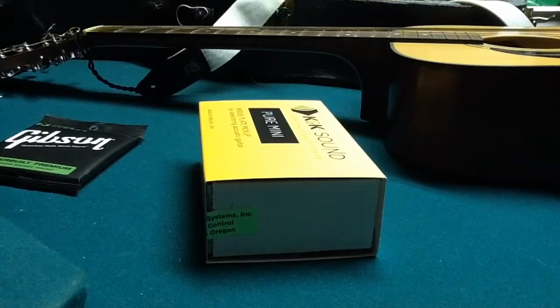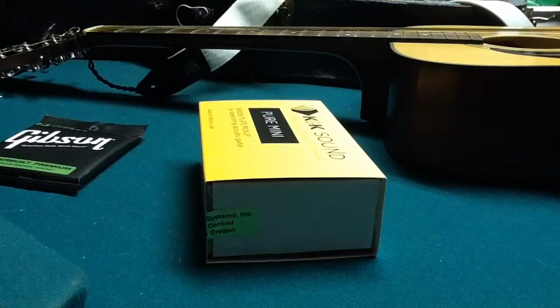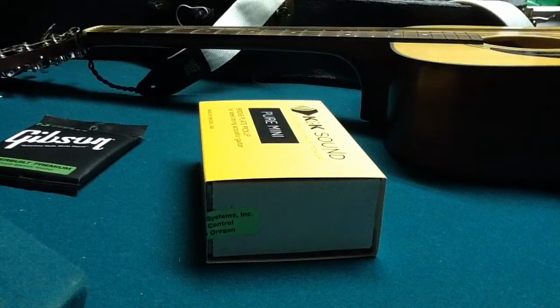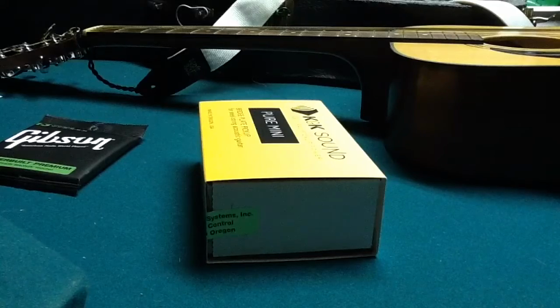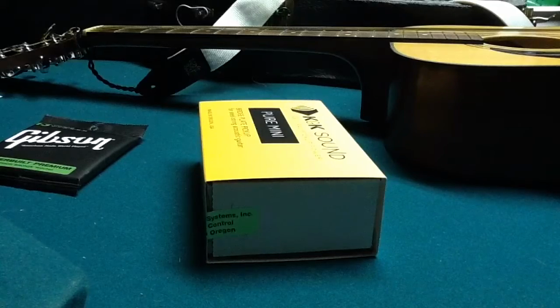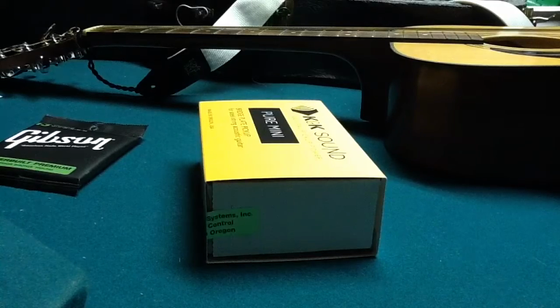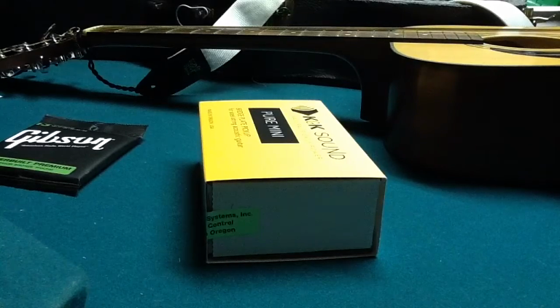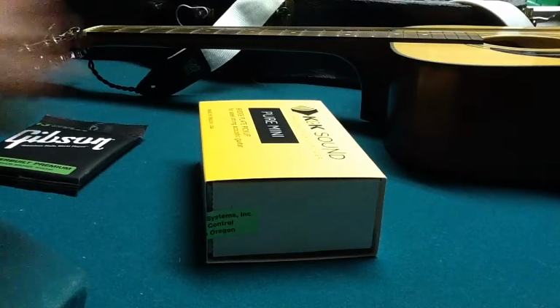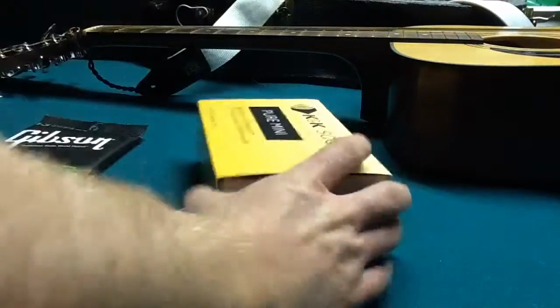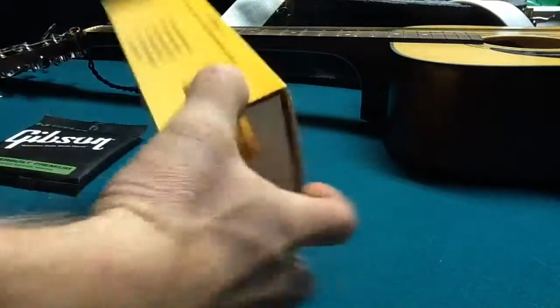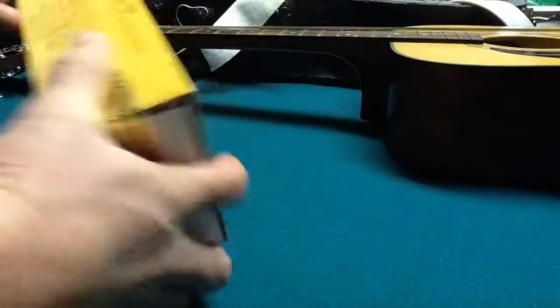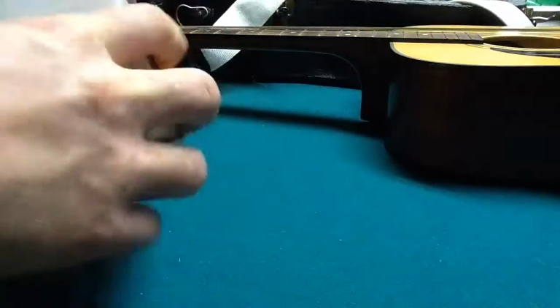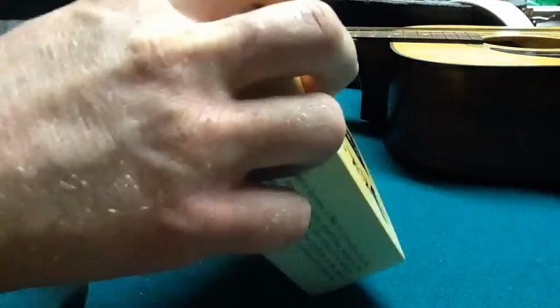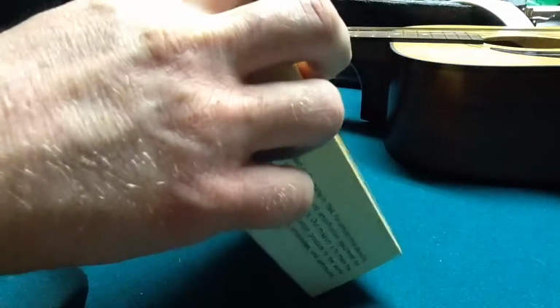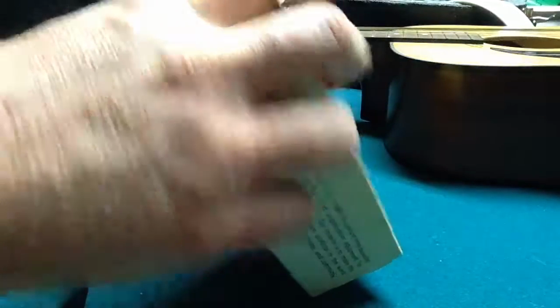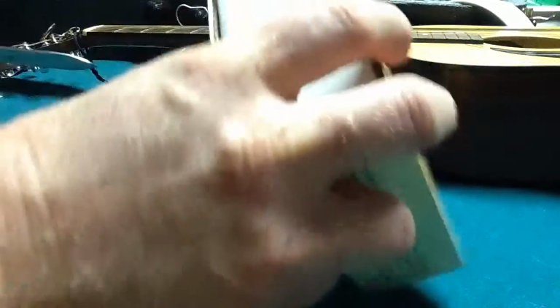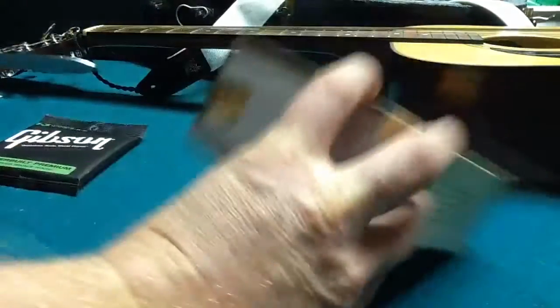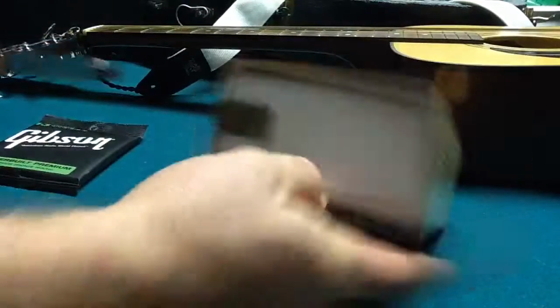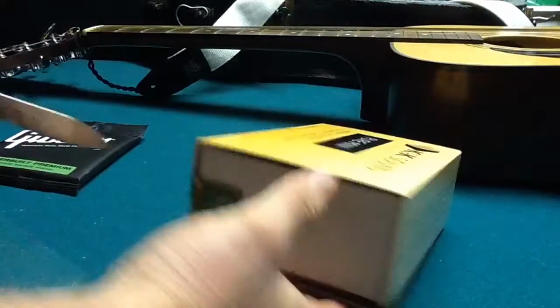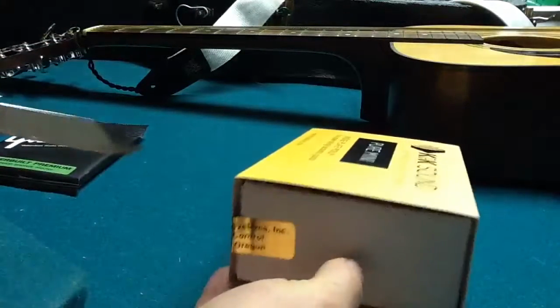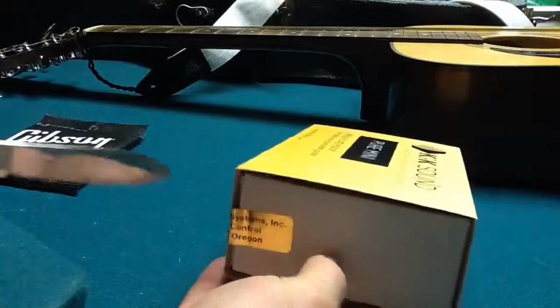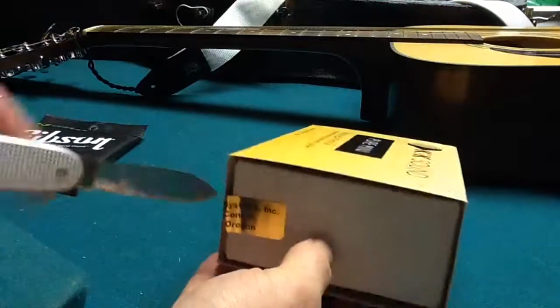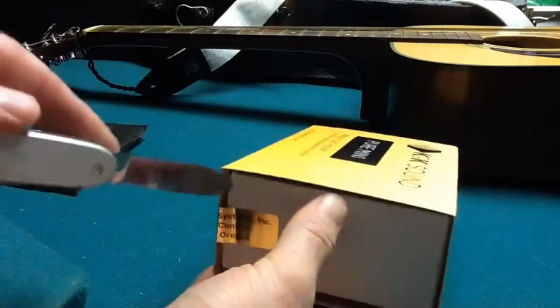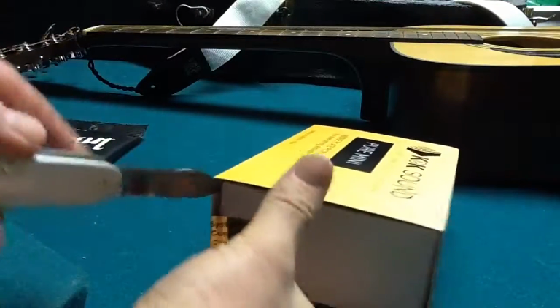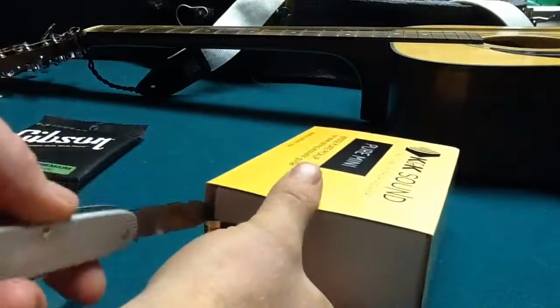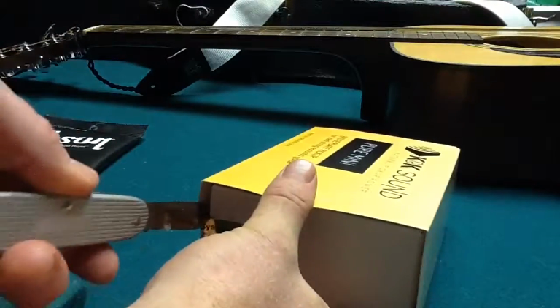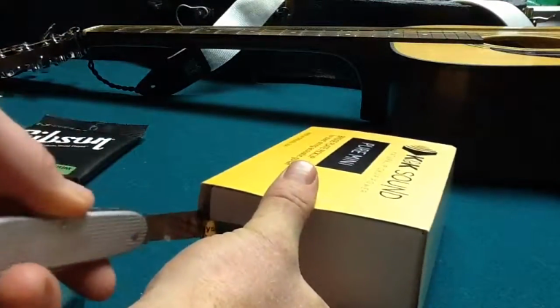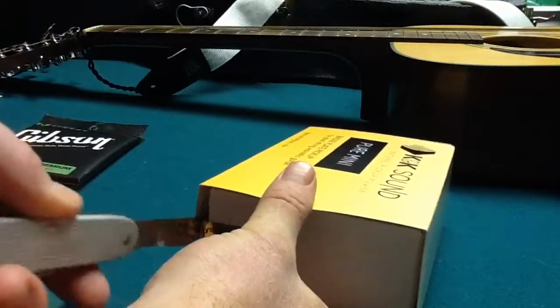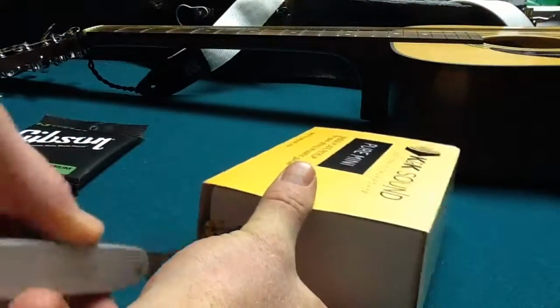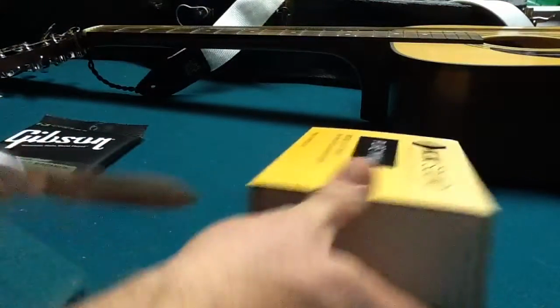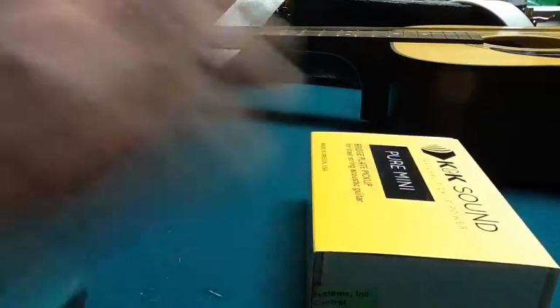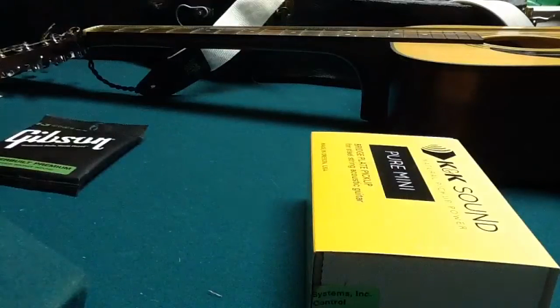Alright, I've got my guitar there ready to go. I'll make a second video, but first I'll do my unboxing here.